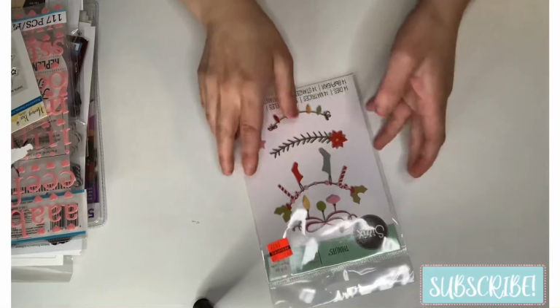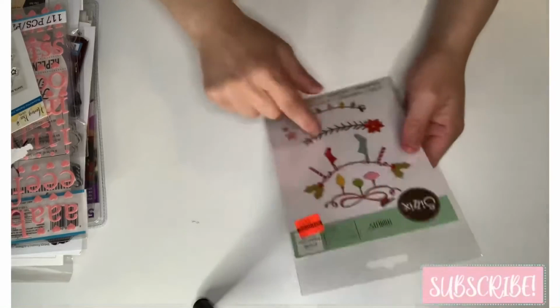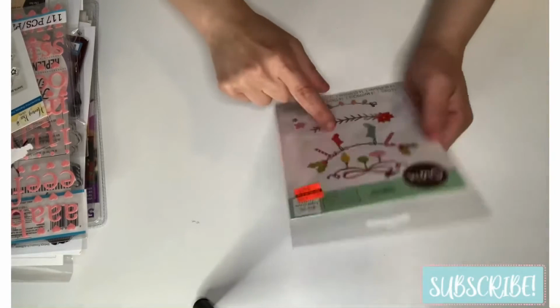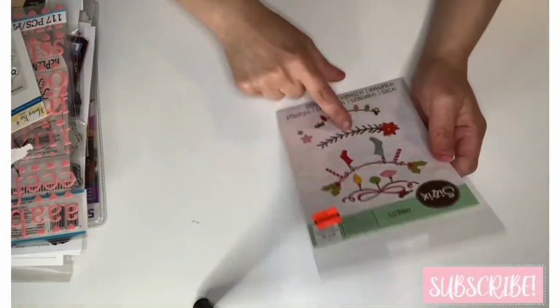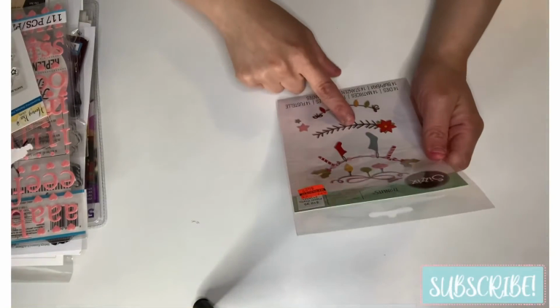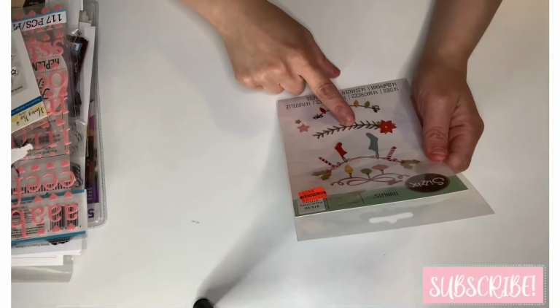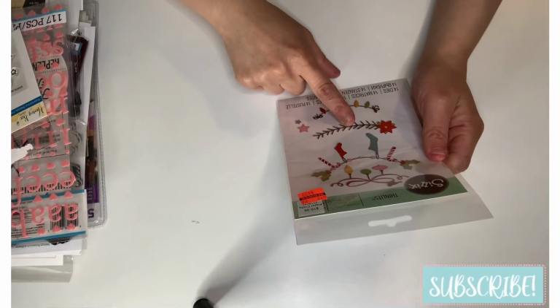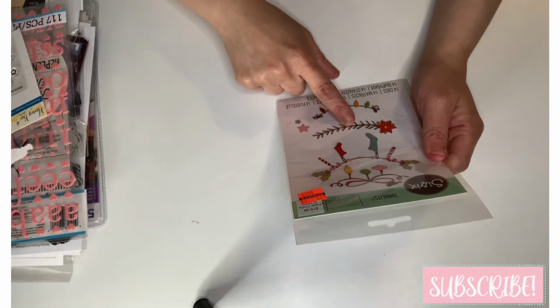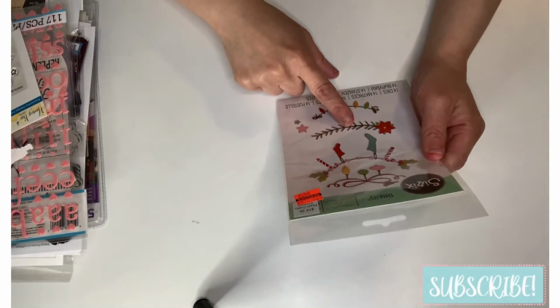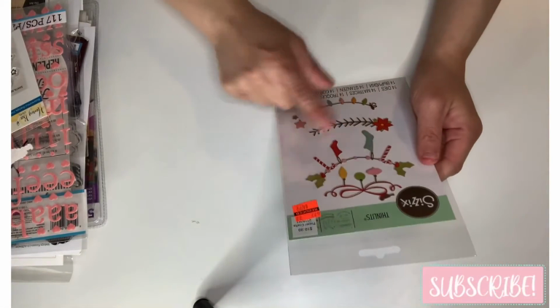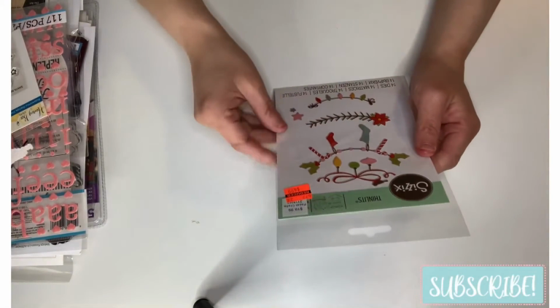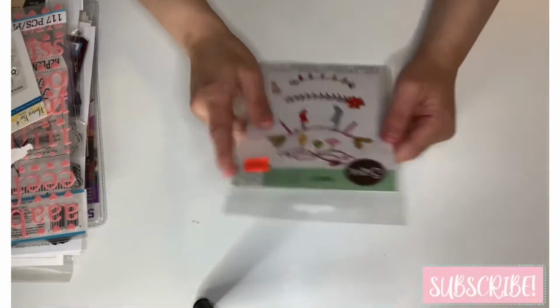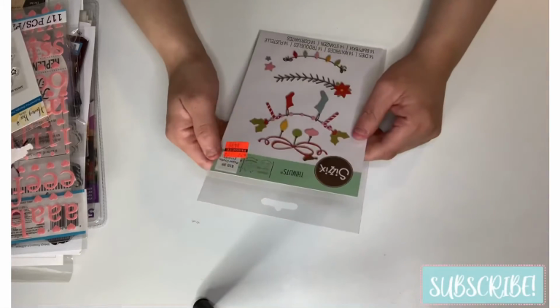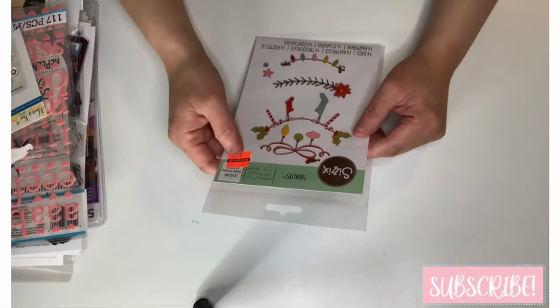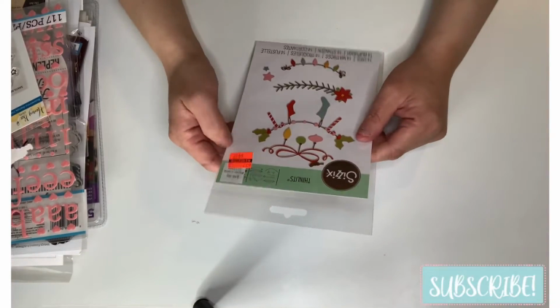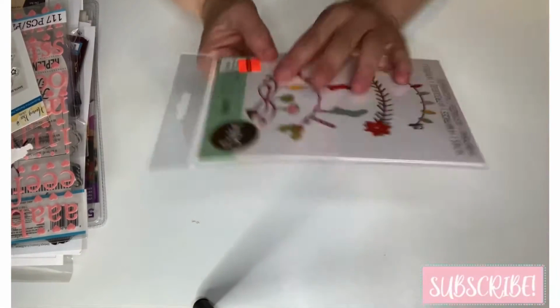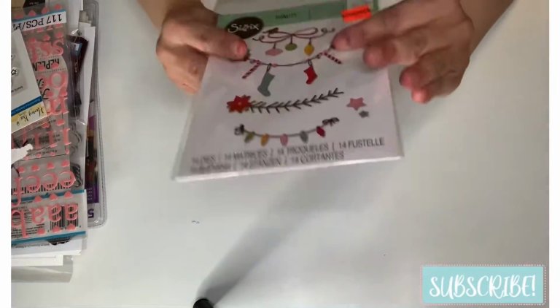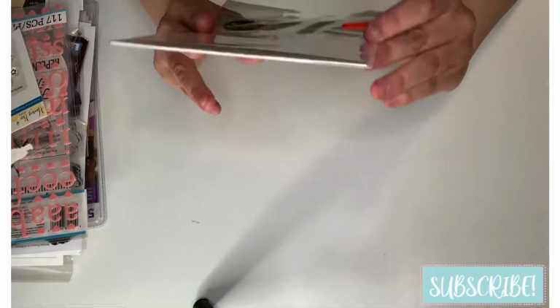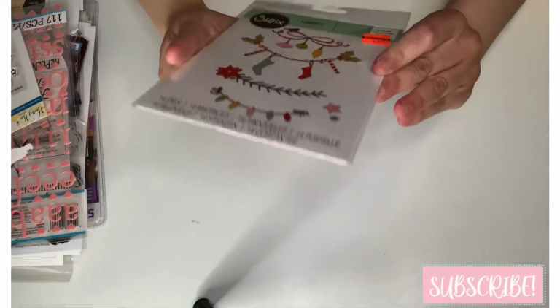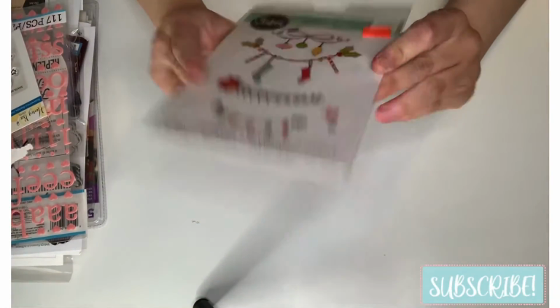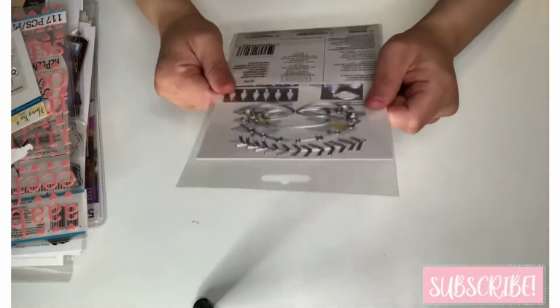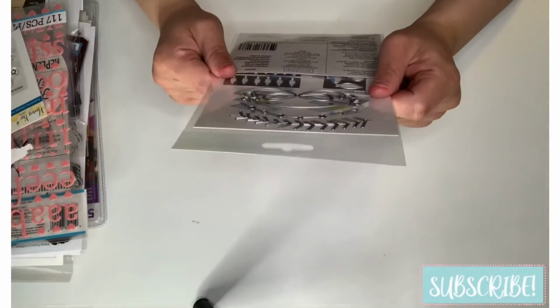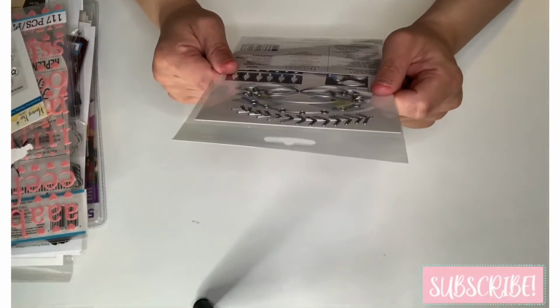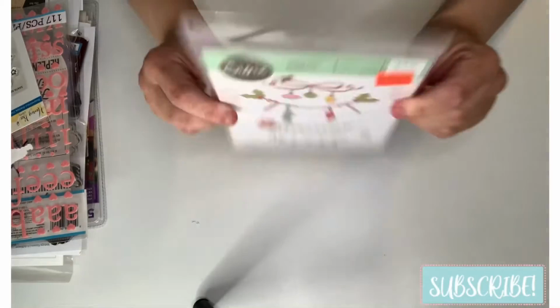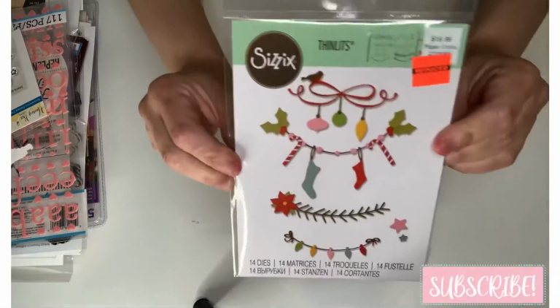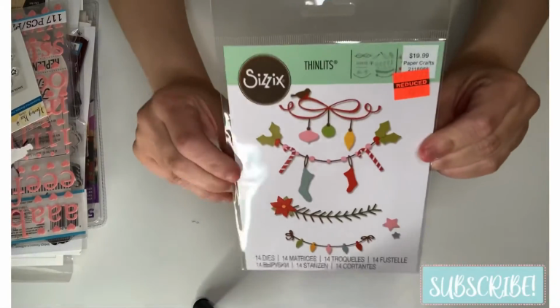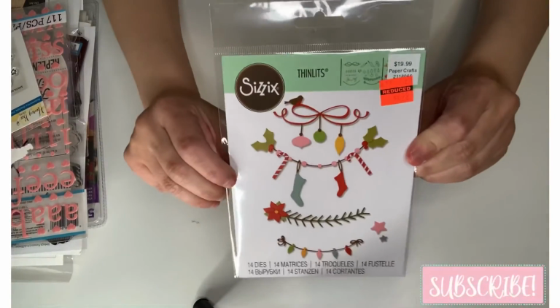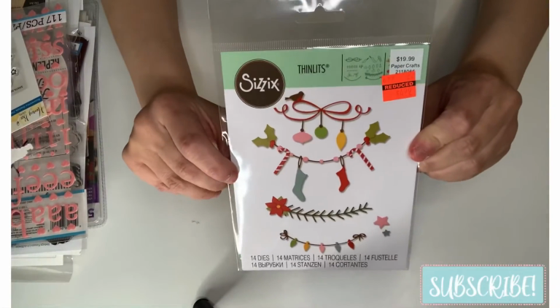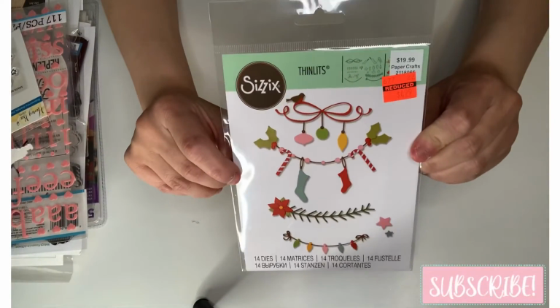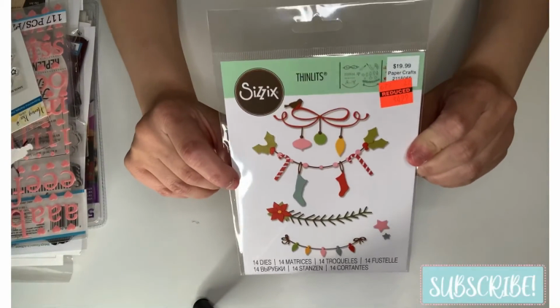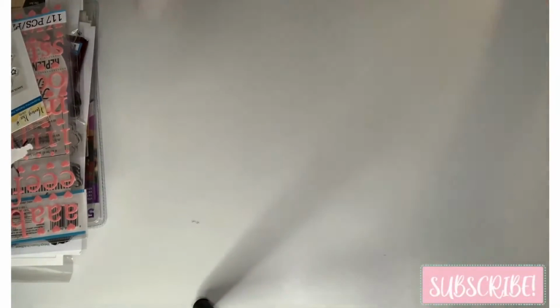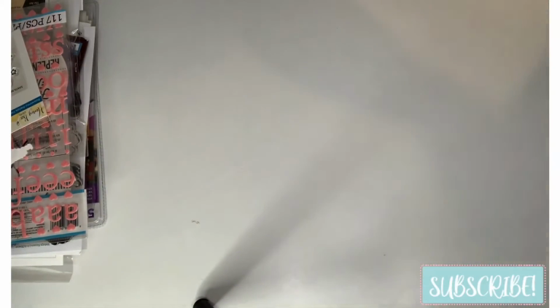I got this because I didn't have it — from Cyzix. The original was $19.99 and it was on clearance for $4.99. This one is called 'Christmas Border,' so I went ahead and got that one.